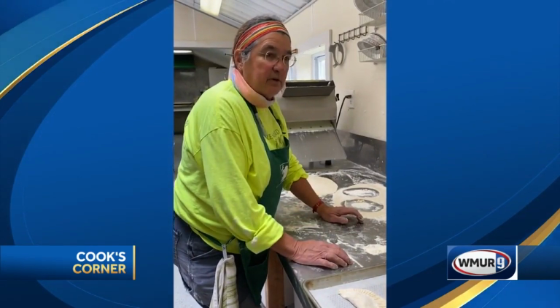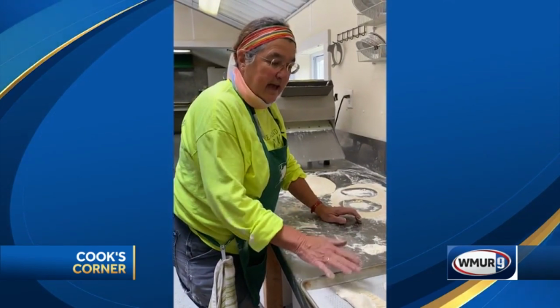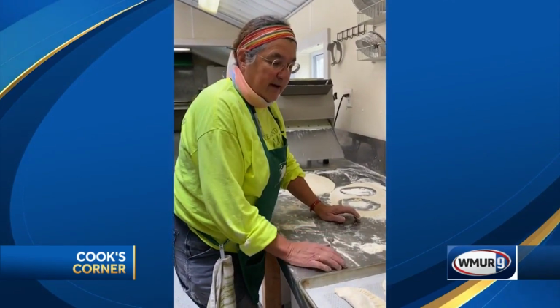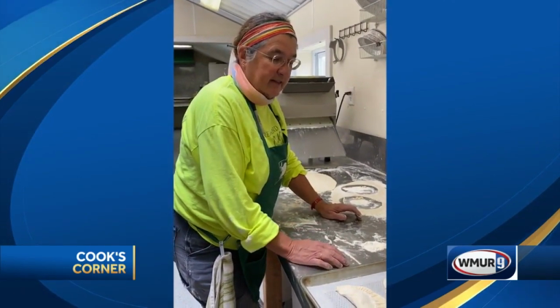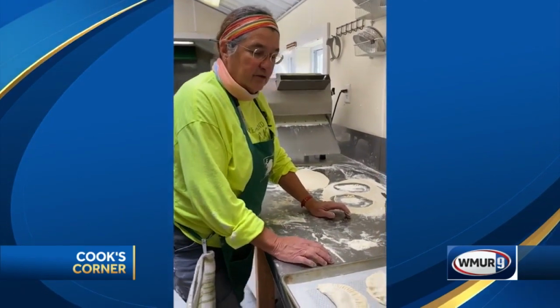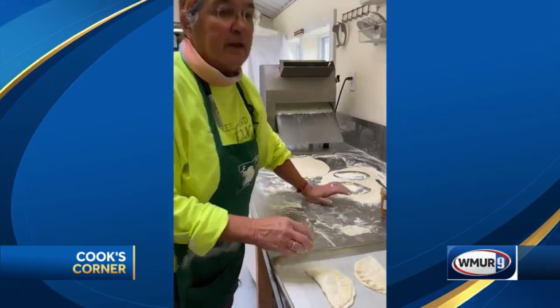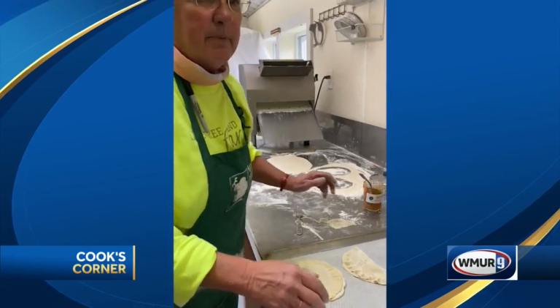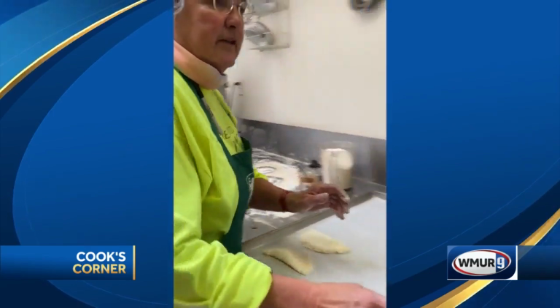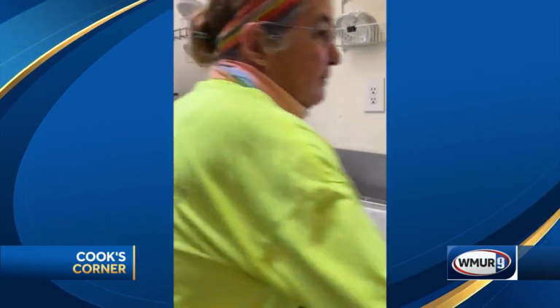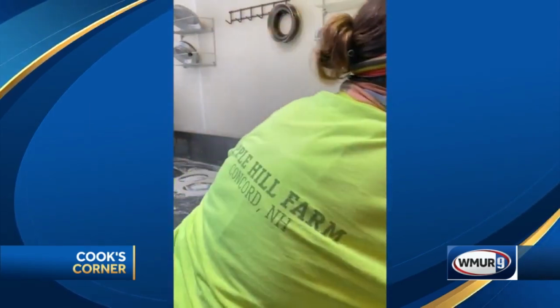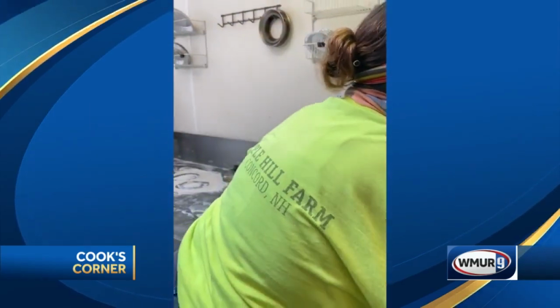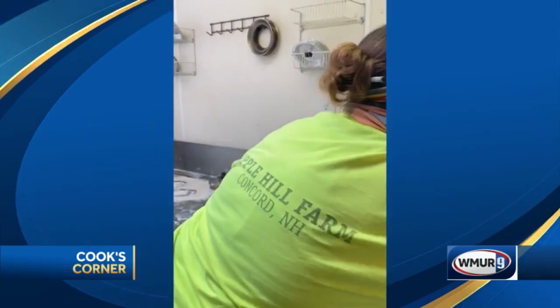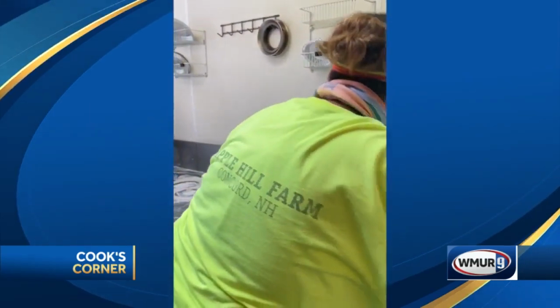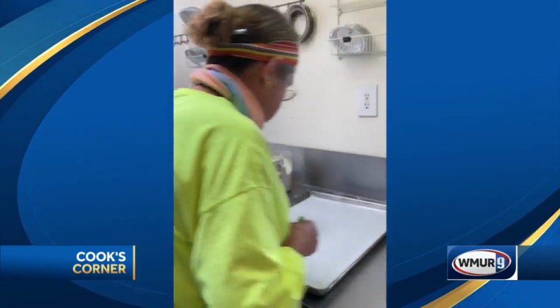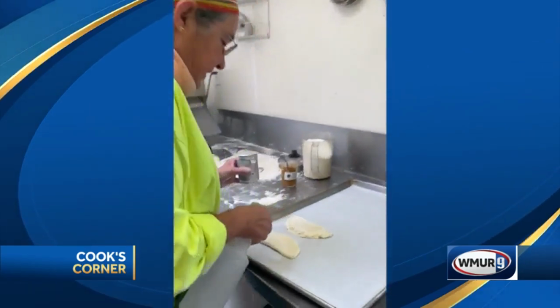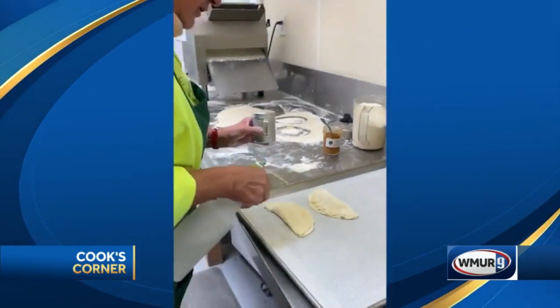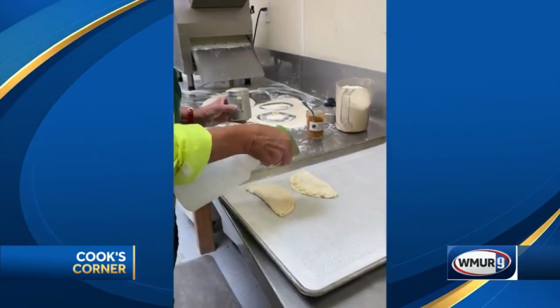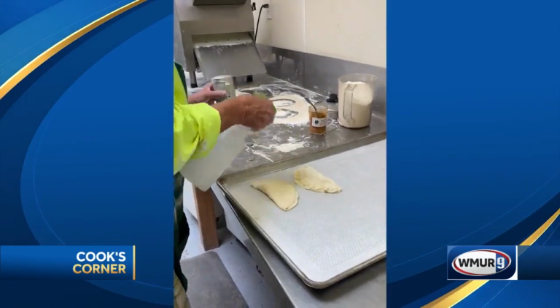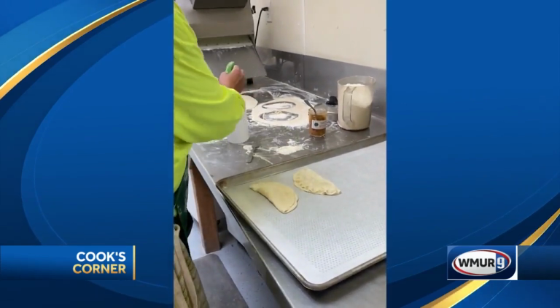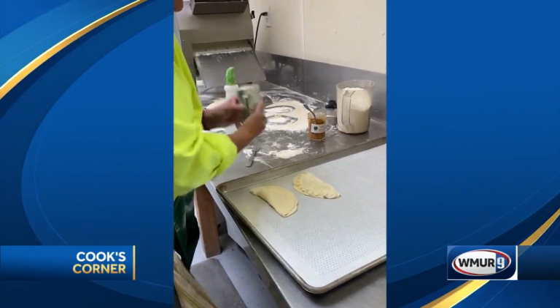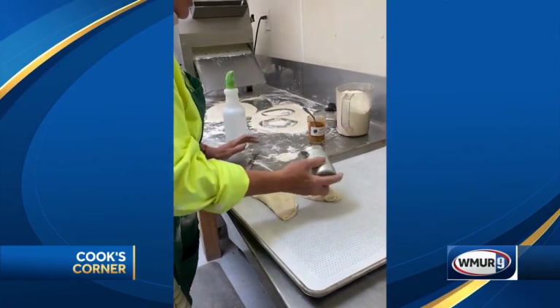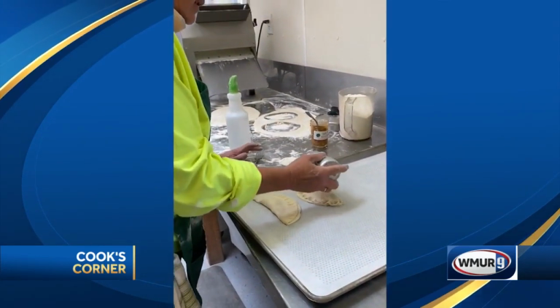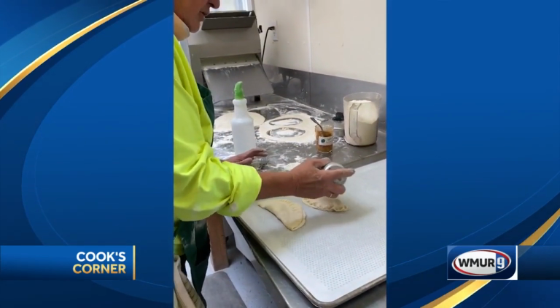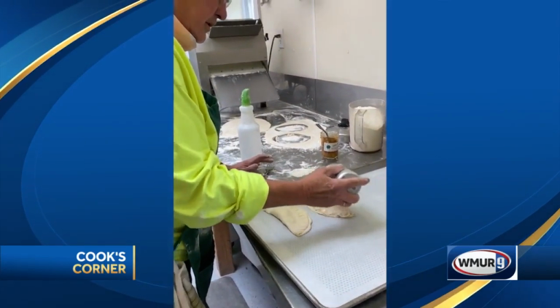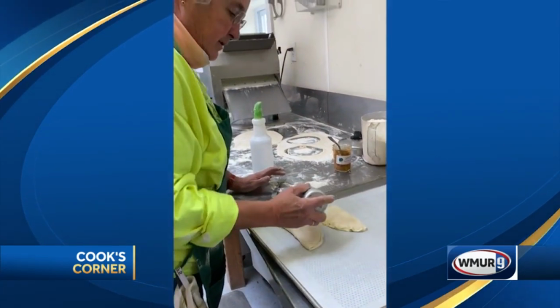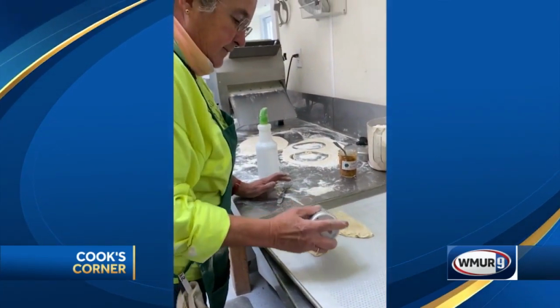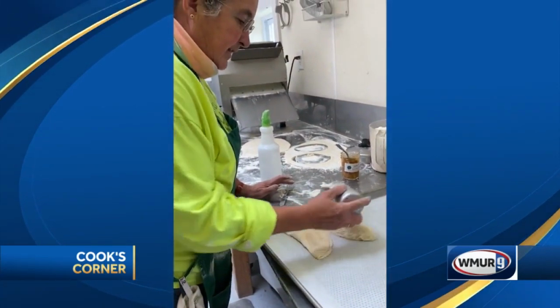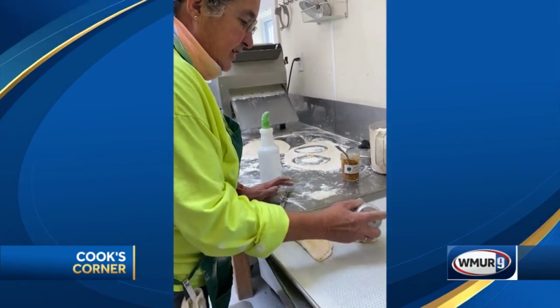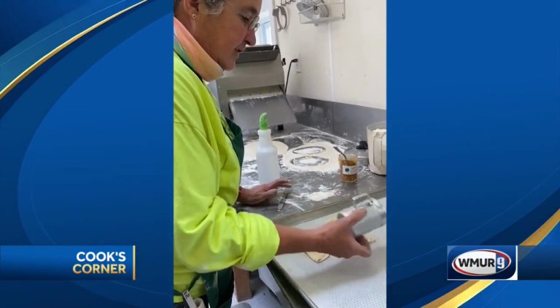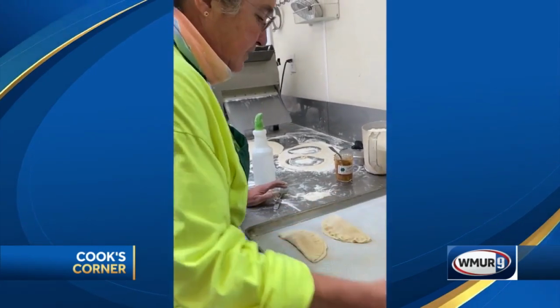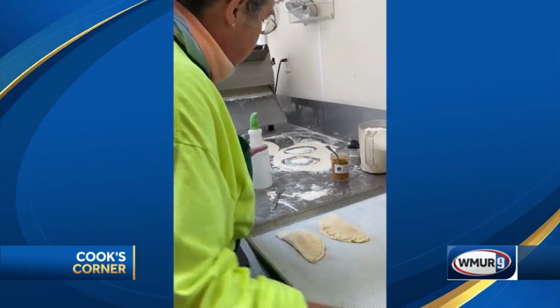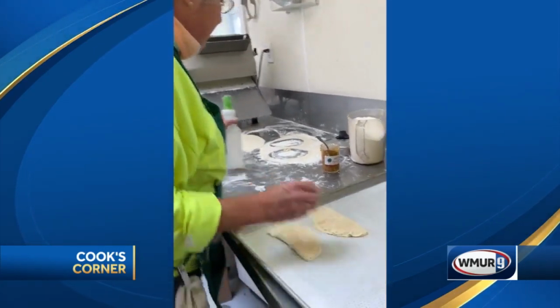When I'm using apple pies I like to do the topping with a little bit of milk and a little bit of water. You just give it a little squirt and then sprinkle it with cinnamon sugar — that gives it a crispy top when you bake it up.